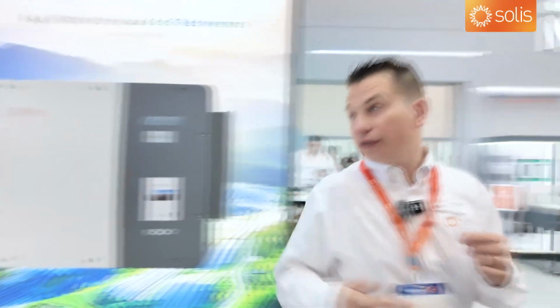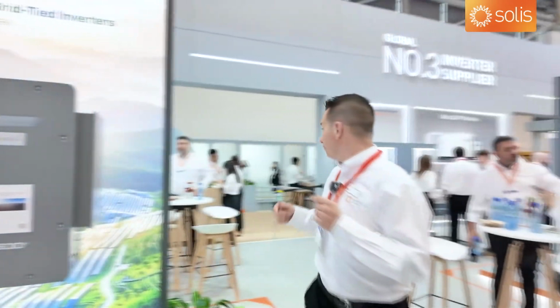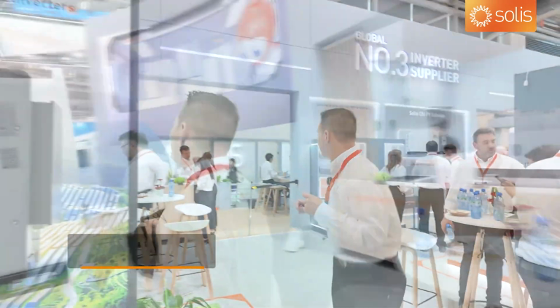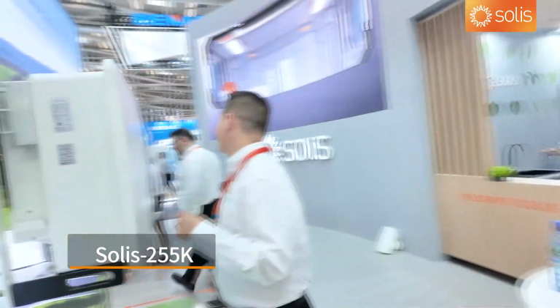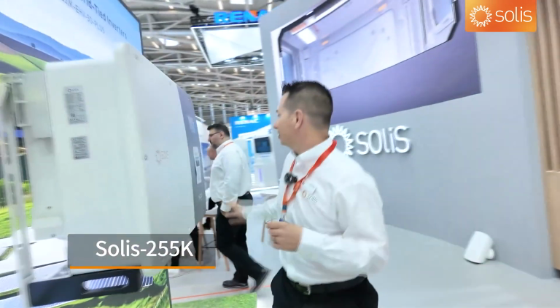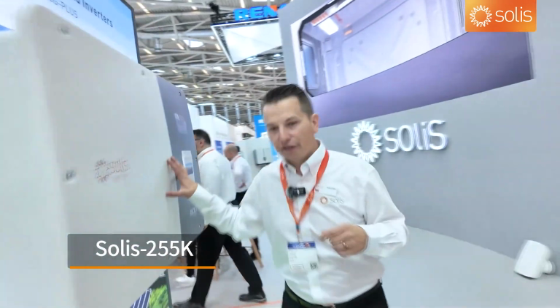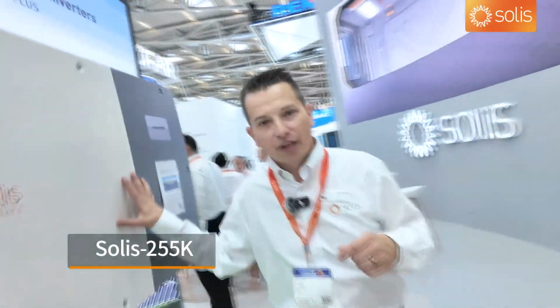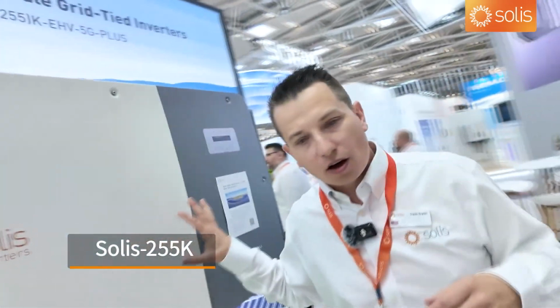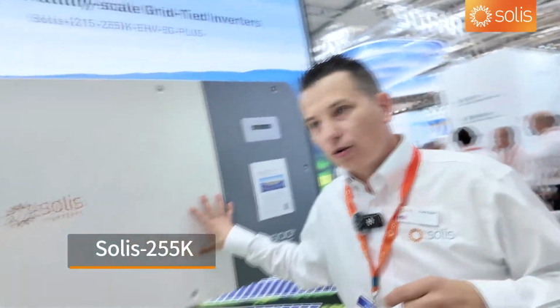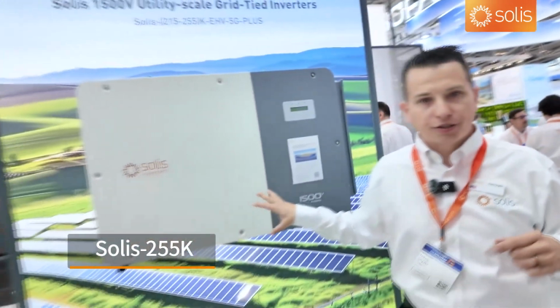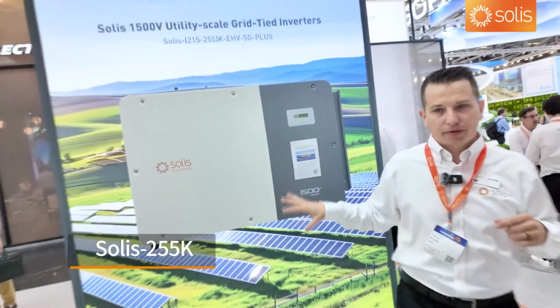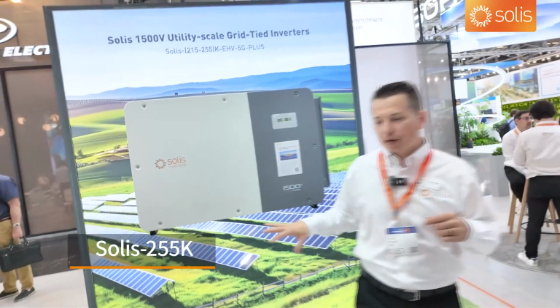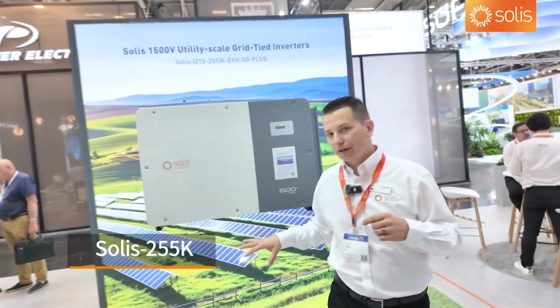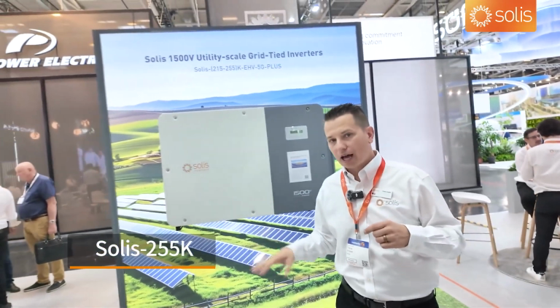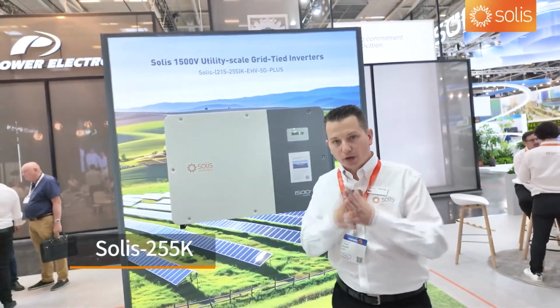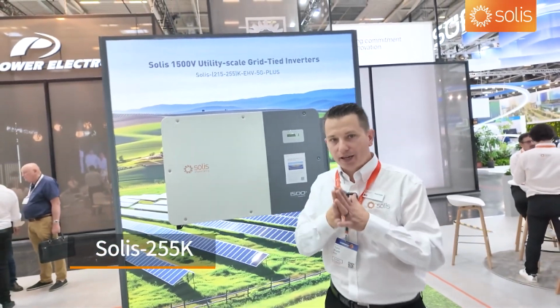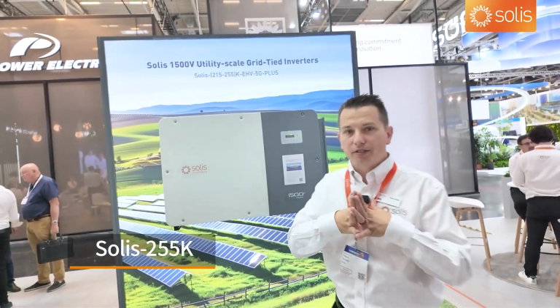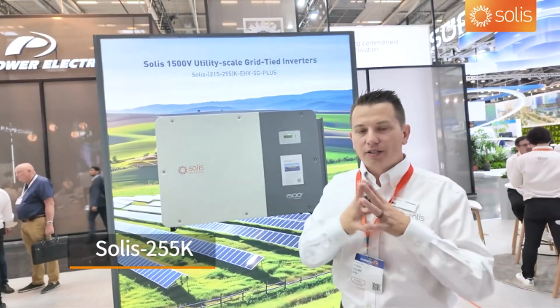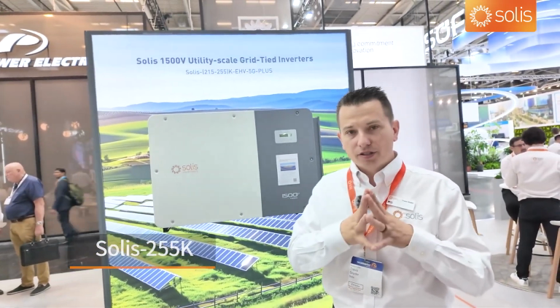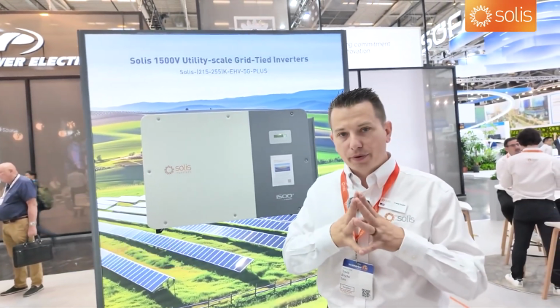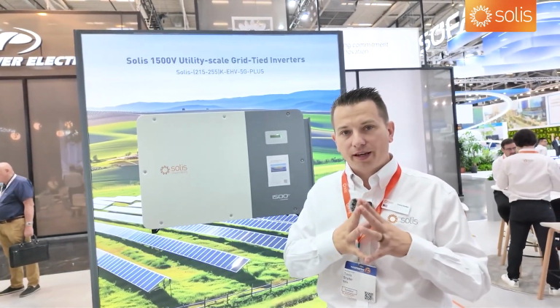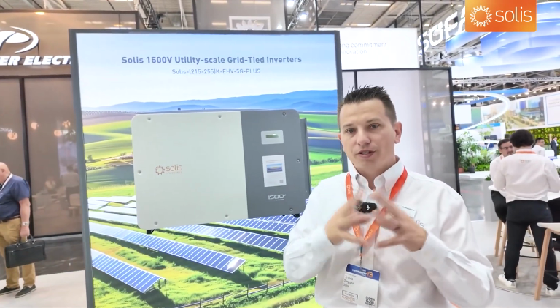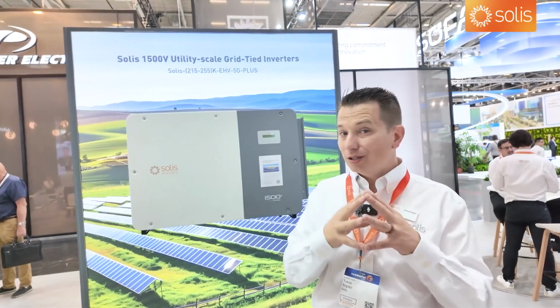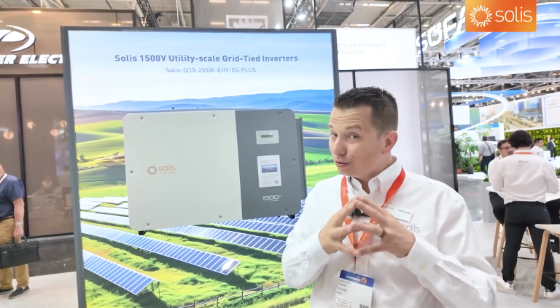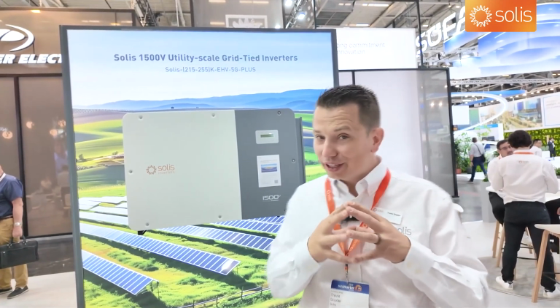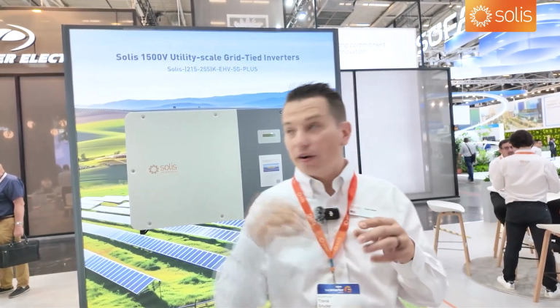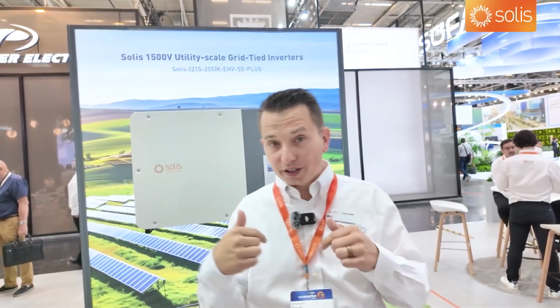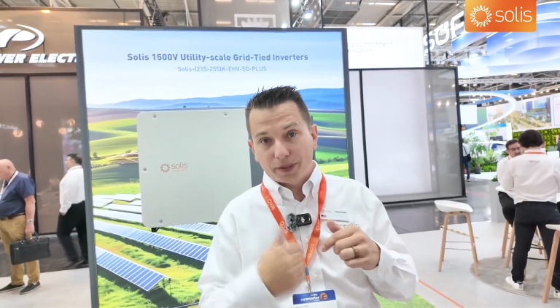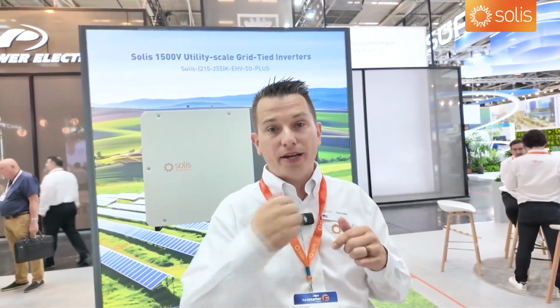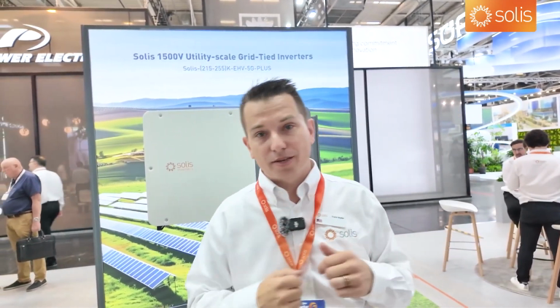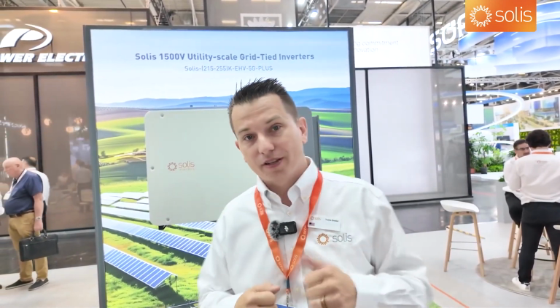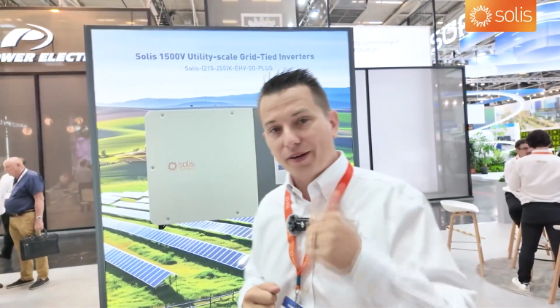The 255kW is already sold across Europe and very popular. I'm so glad you came to see the booth. We'll see you soon — and if you're in Germany, come and see us in Munich. Thank you!